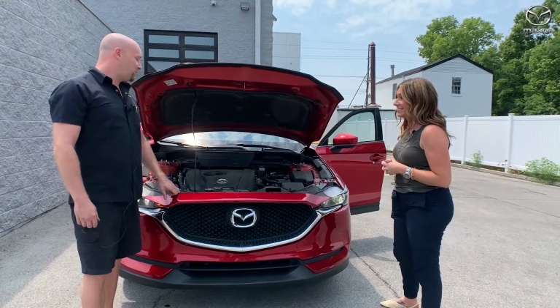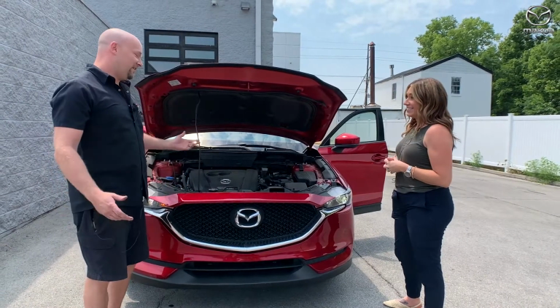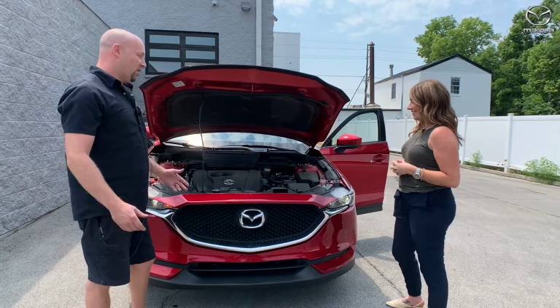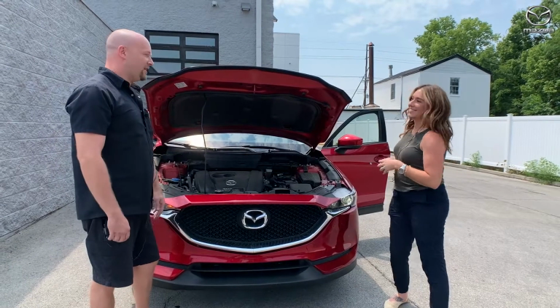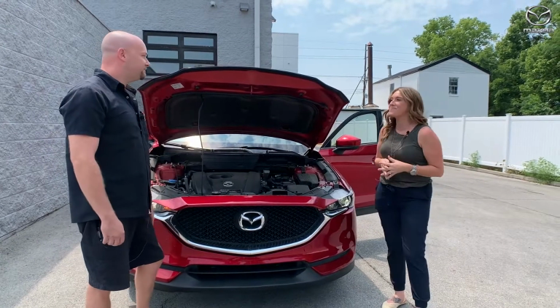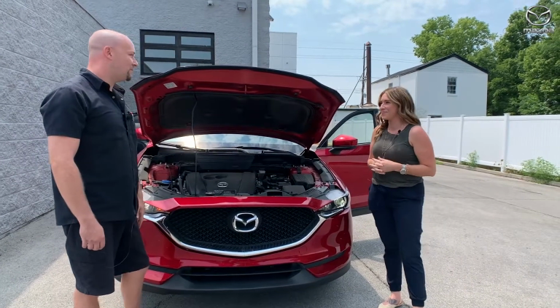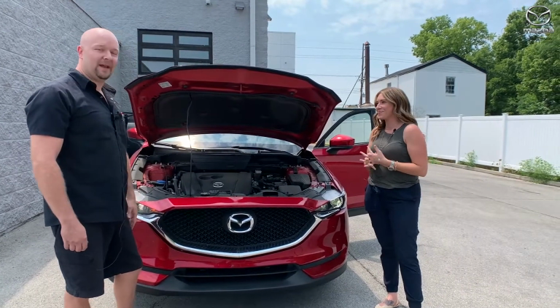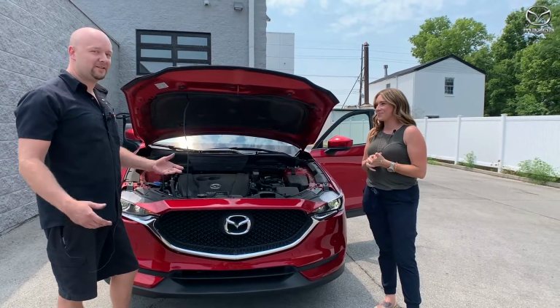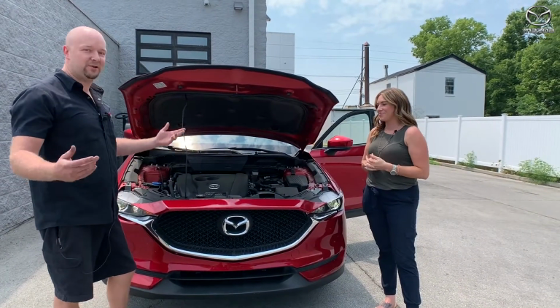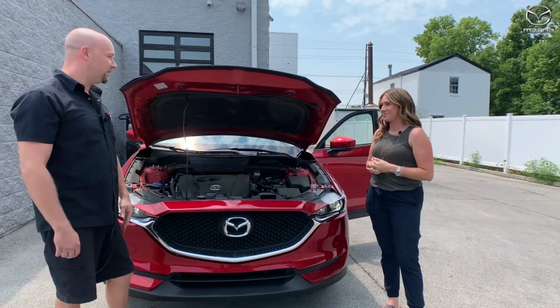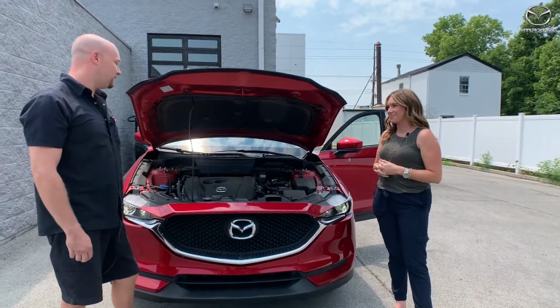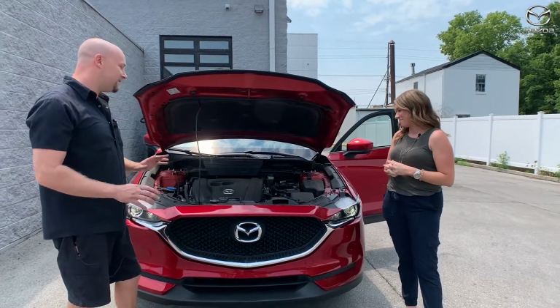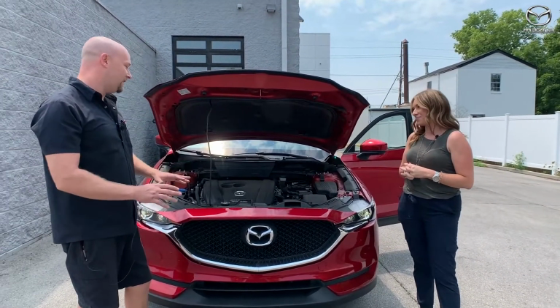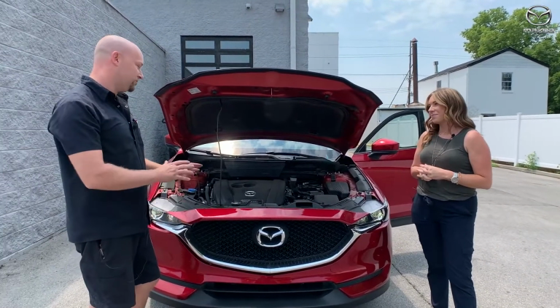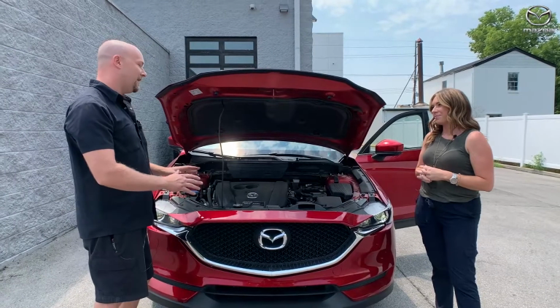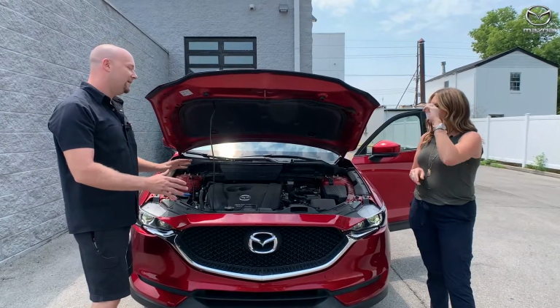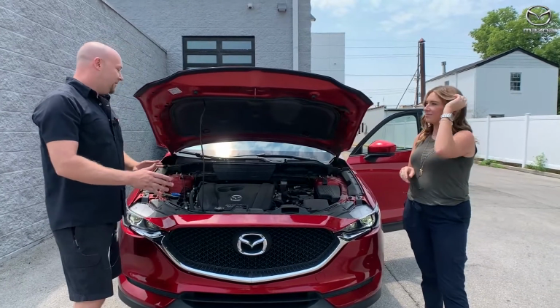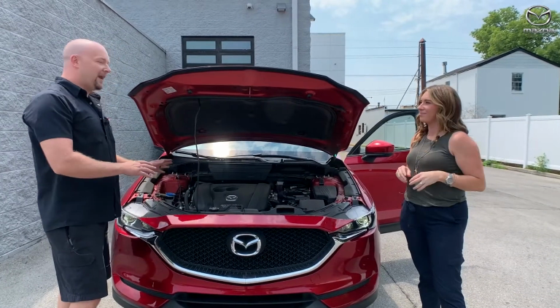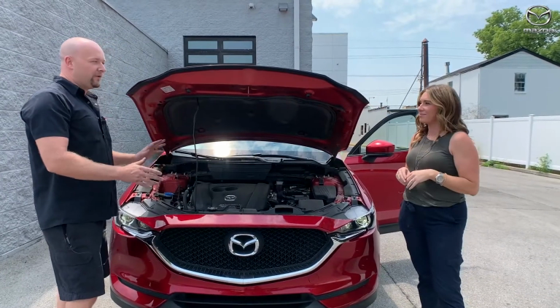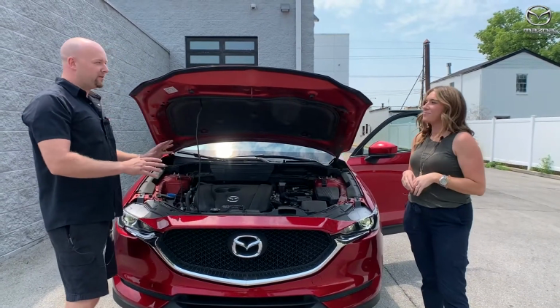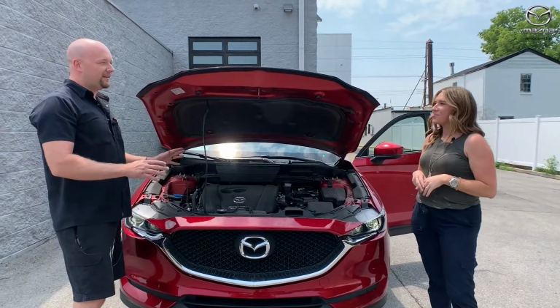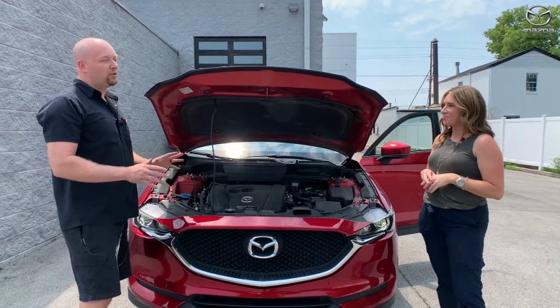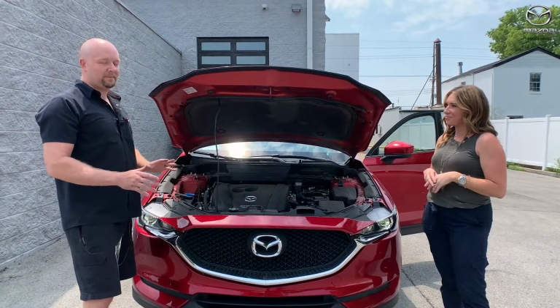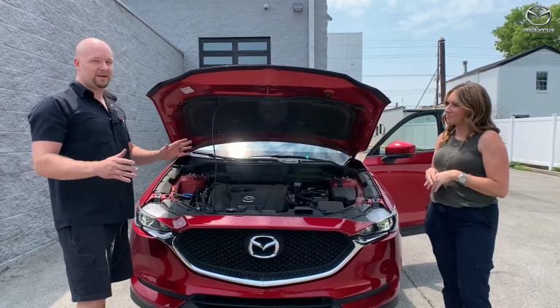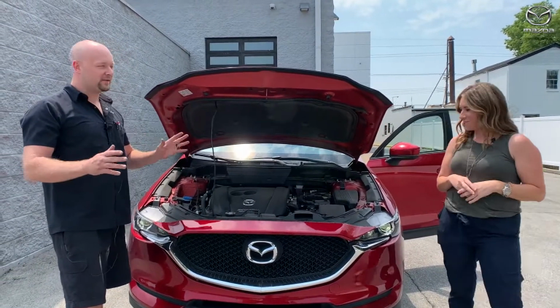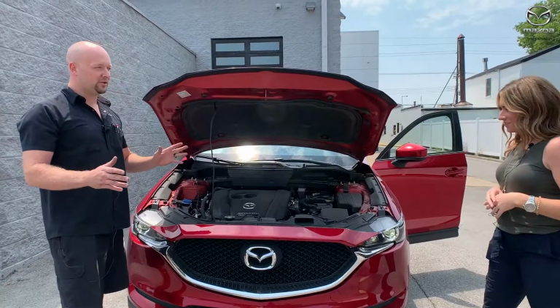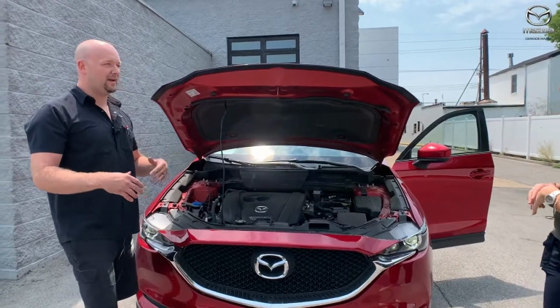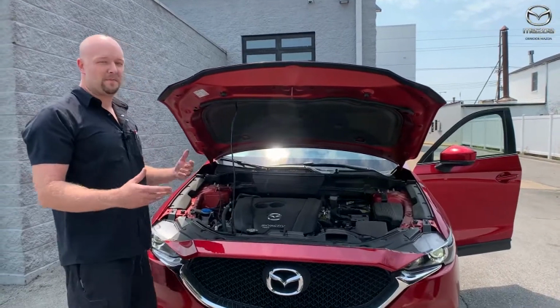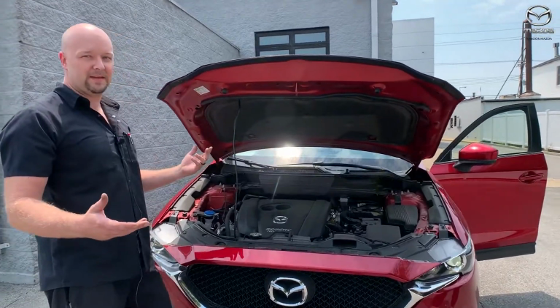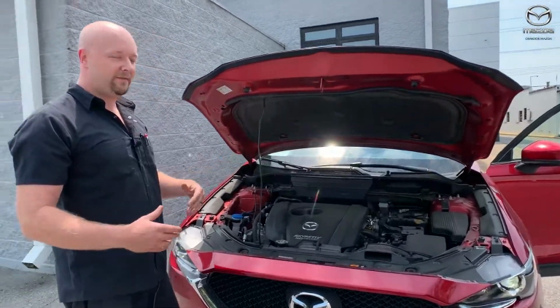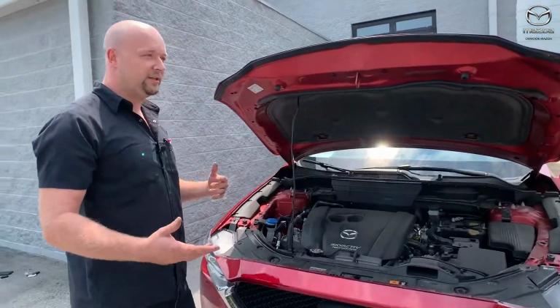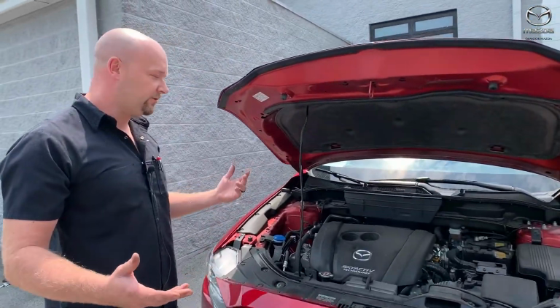Well, the number one thing is overheating problems, and that's due to coolant and stuff. We don't see it a lot unless there's usually a mechanical failure or something like that, or a coolant leak. But there are some easy things that you can do to kind of keep up on this if you'd like to do it yourself.